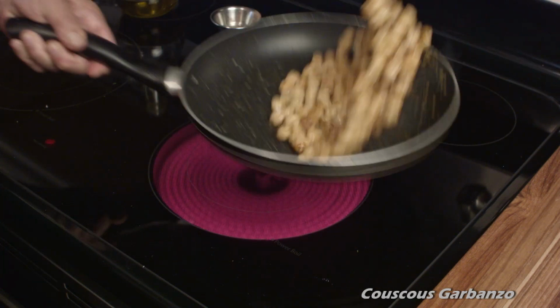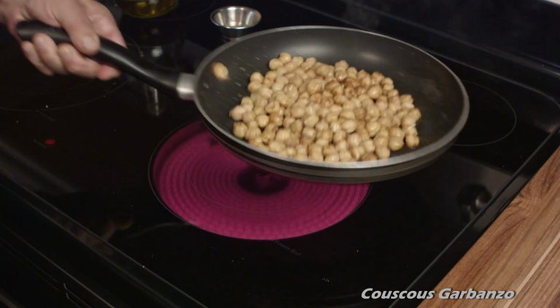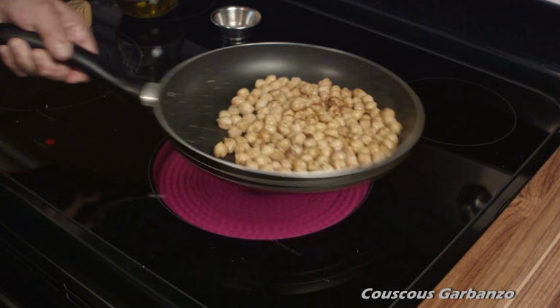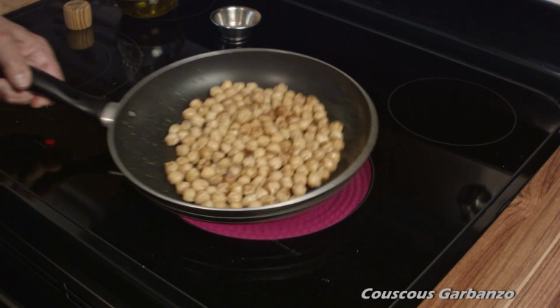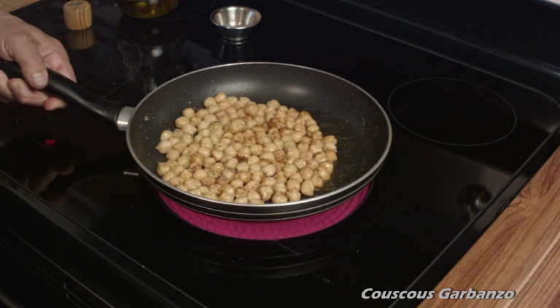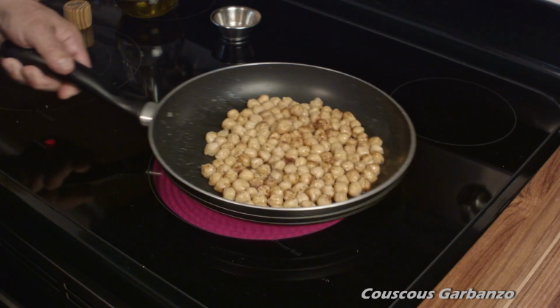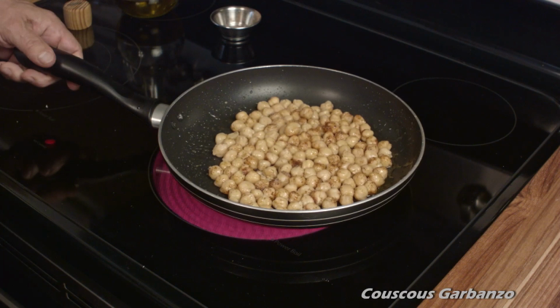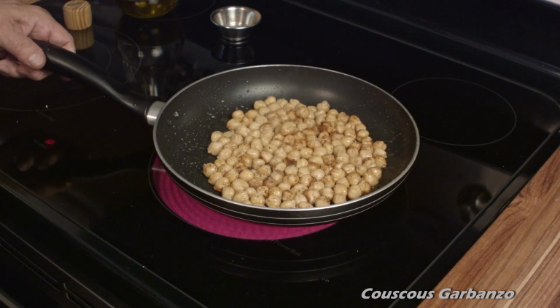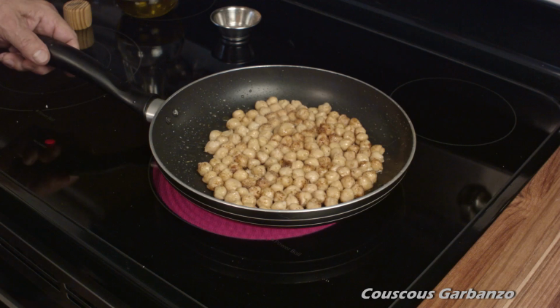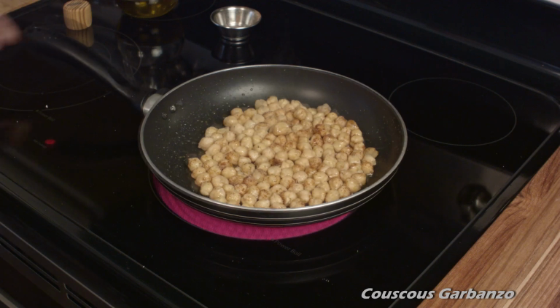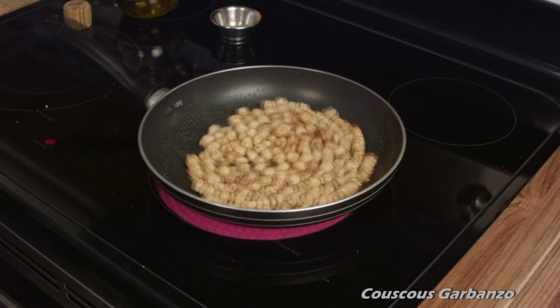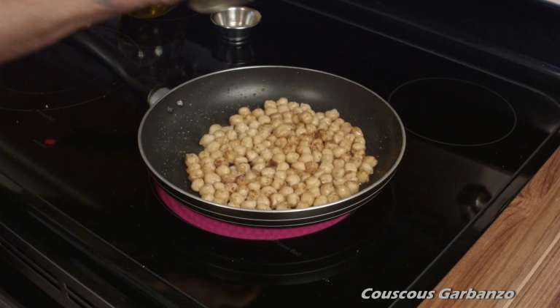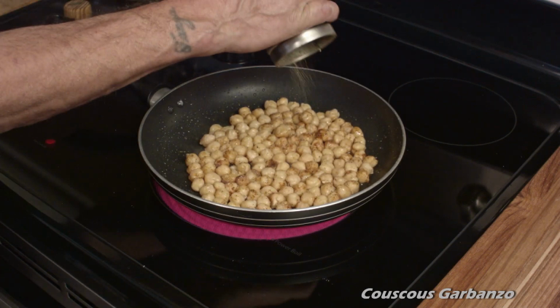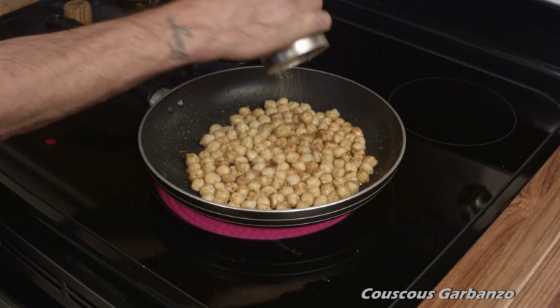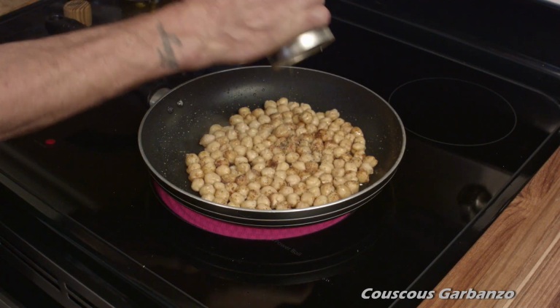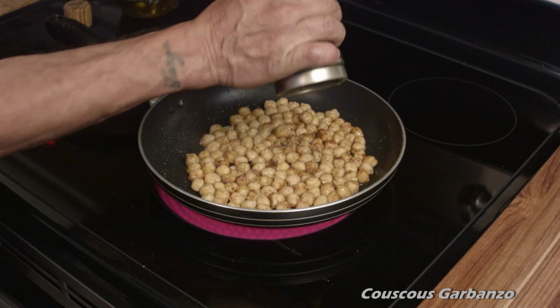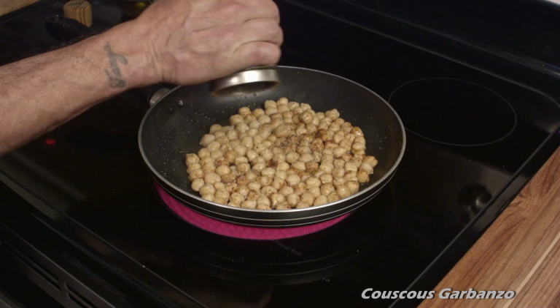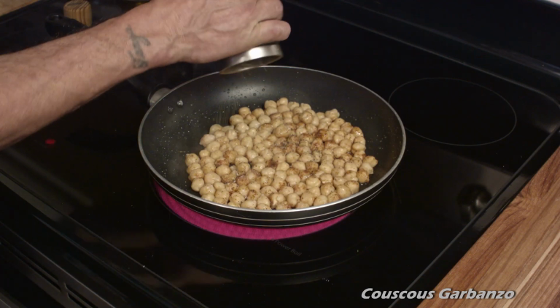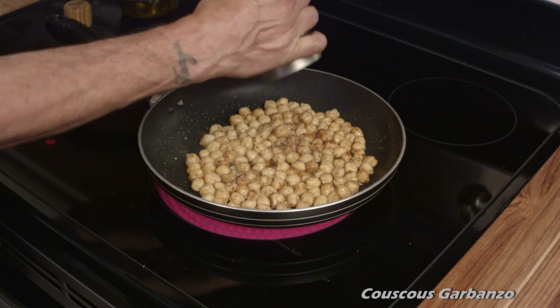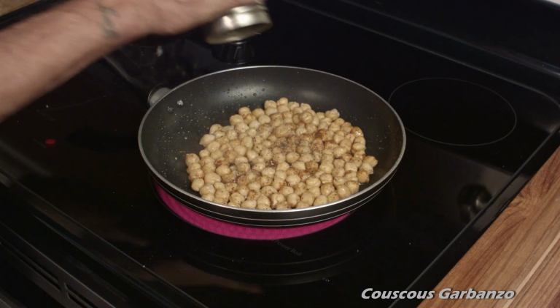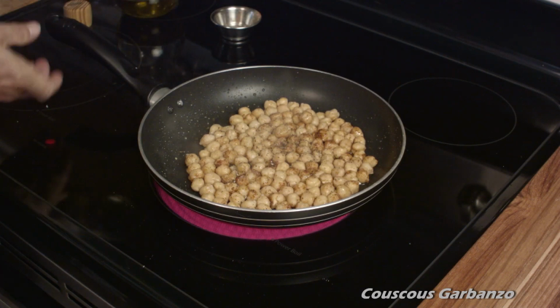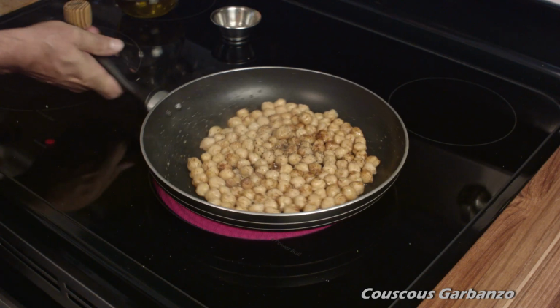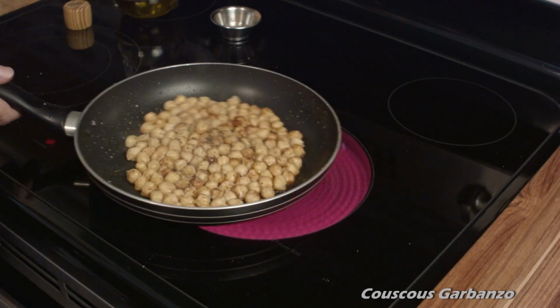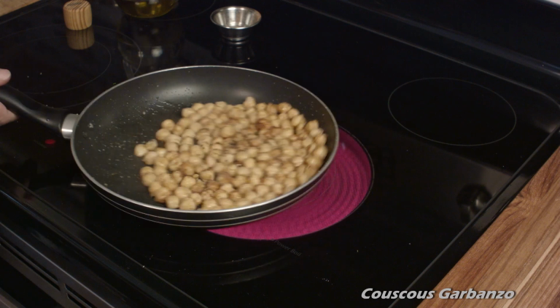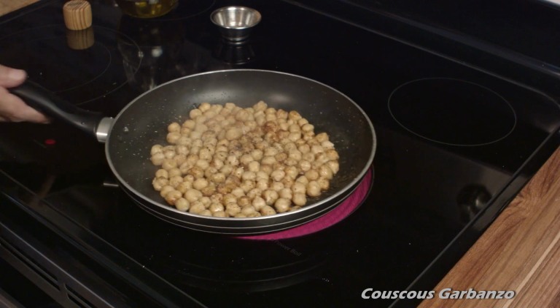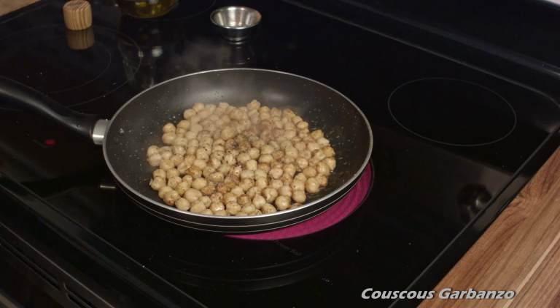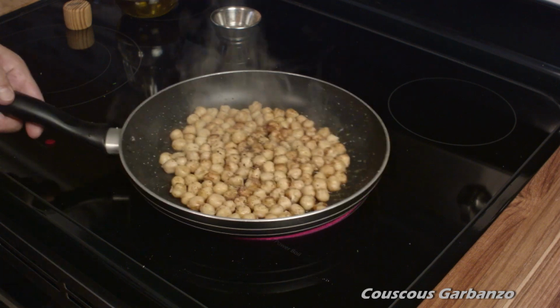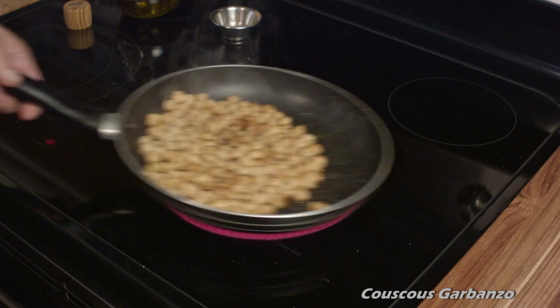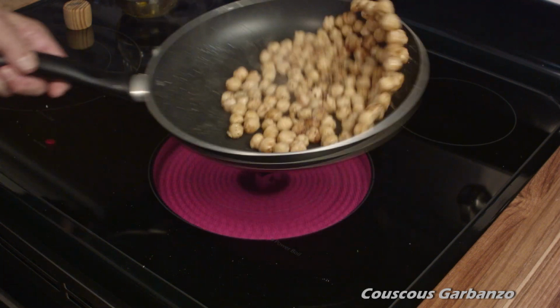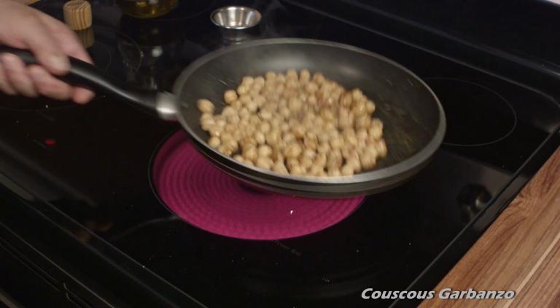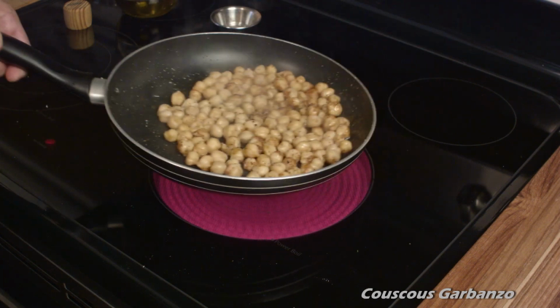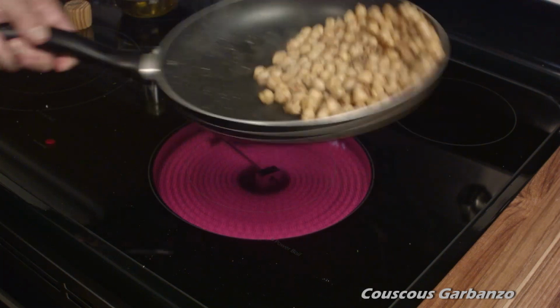Just keep tossing them around until they're nice and hot and just slightly crispy and toasty on the outside. And that's all the preparation you have to do for that.